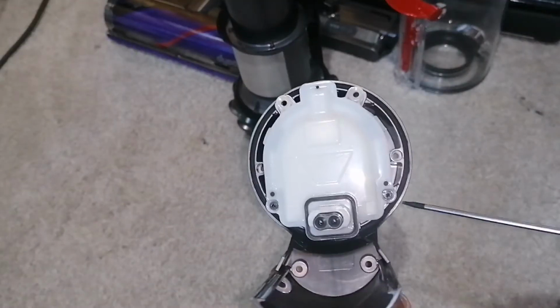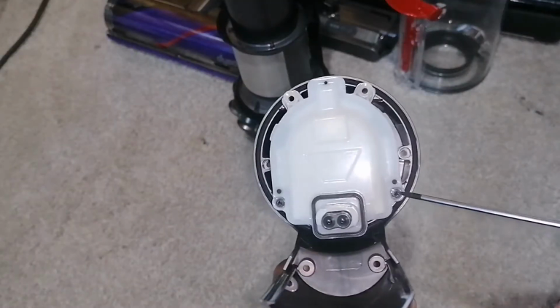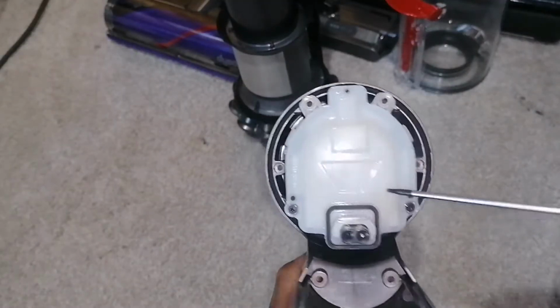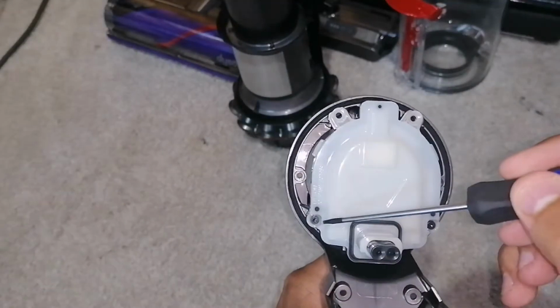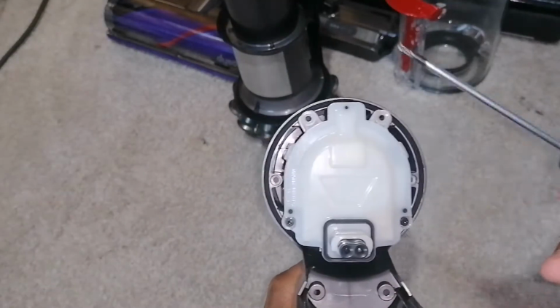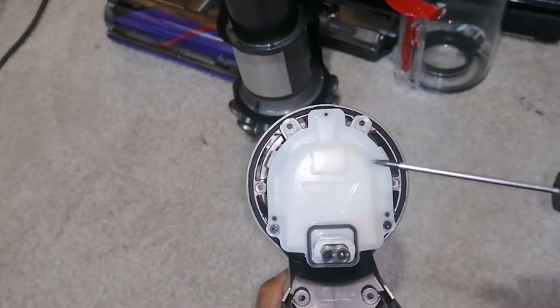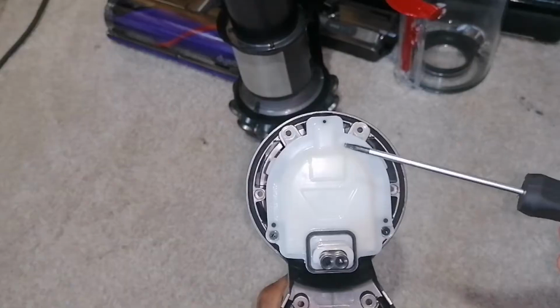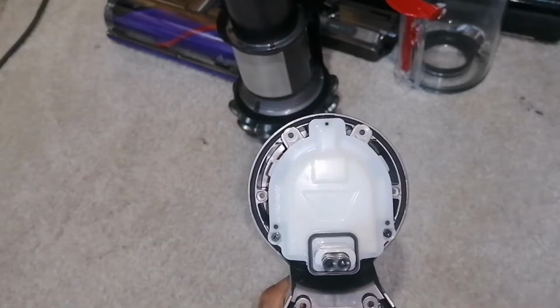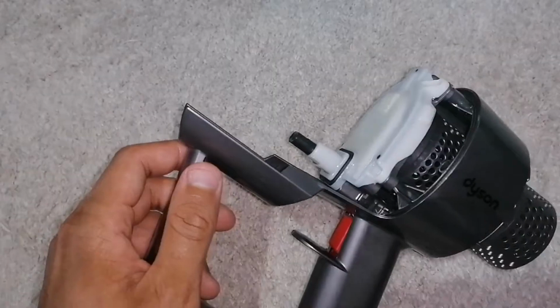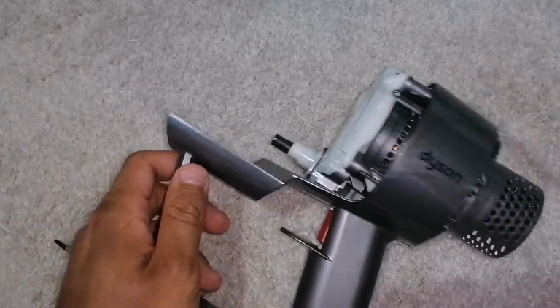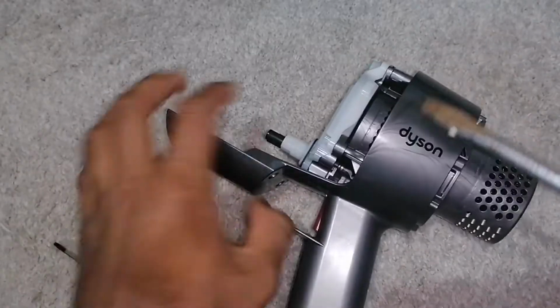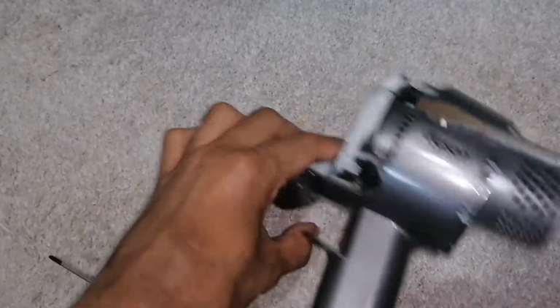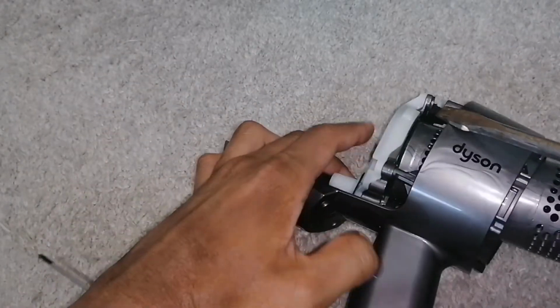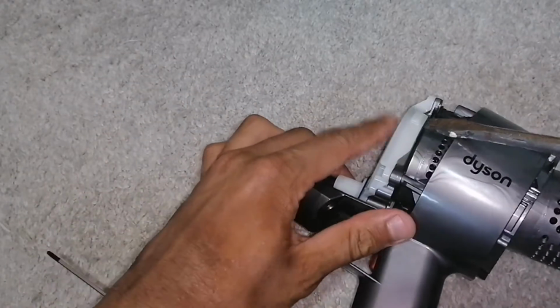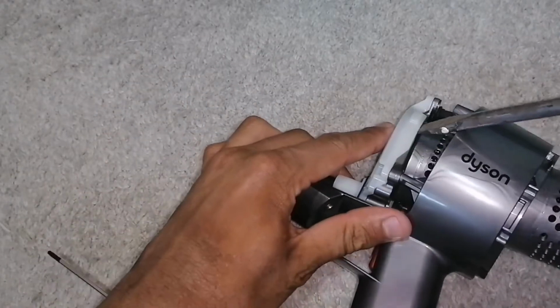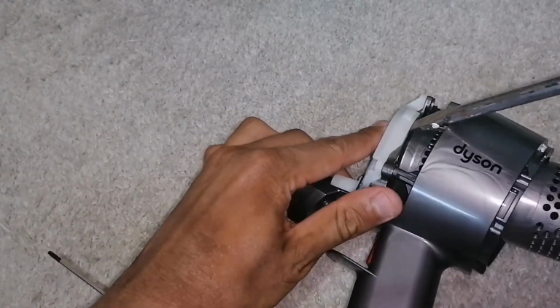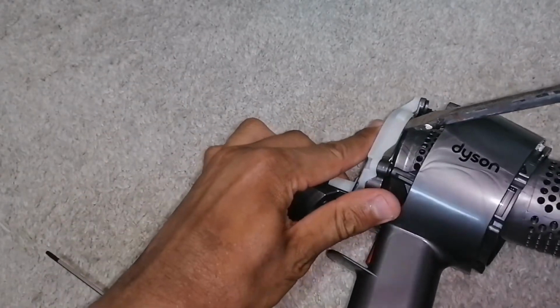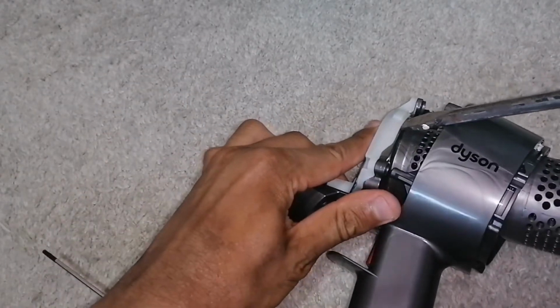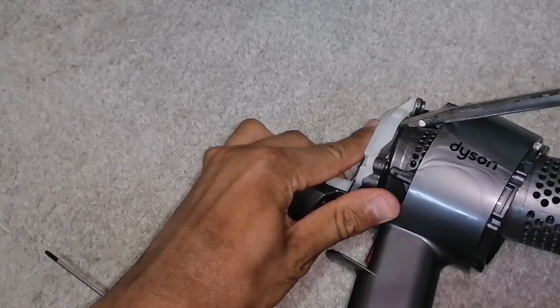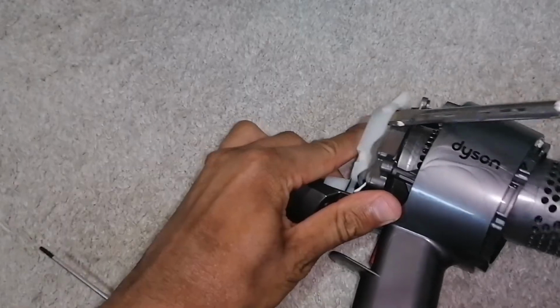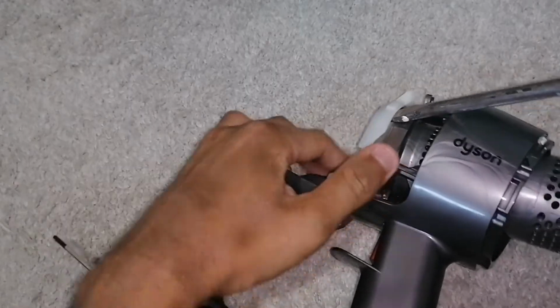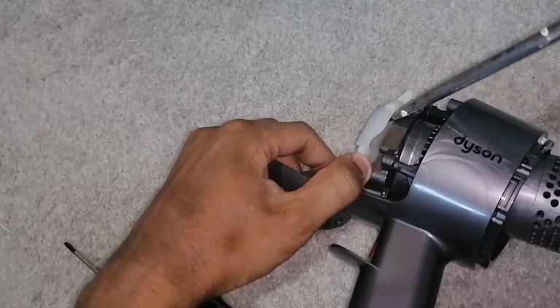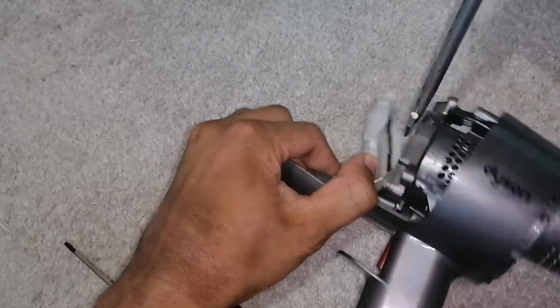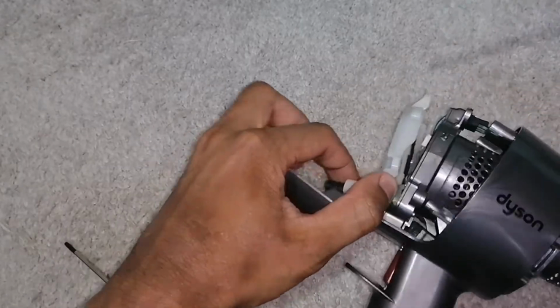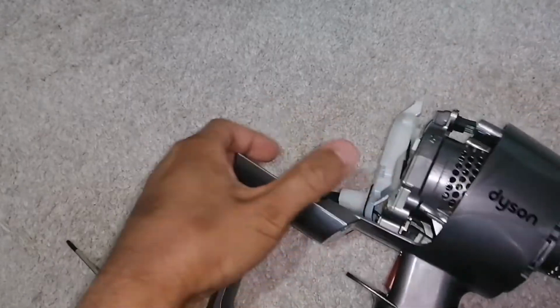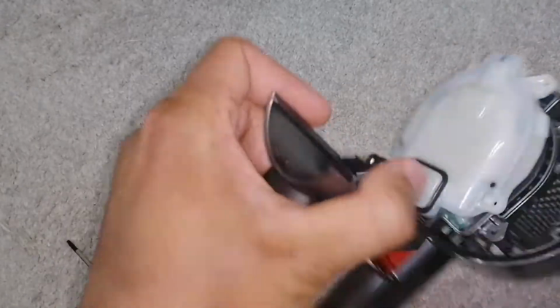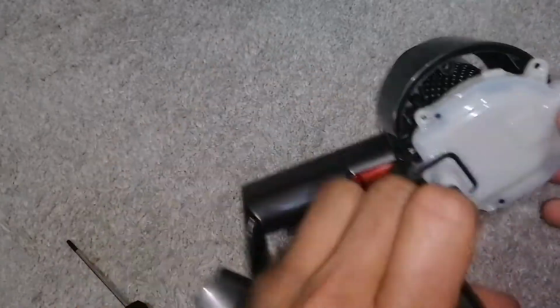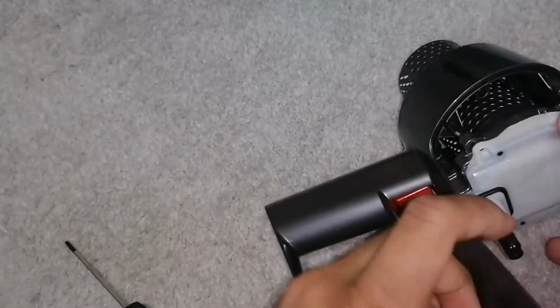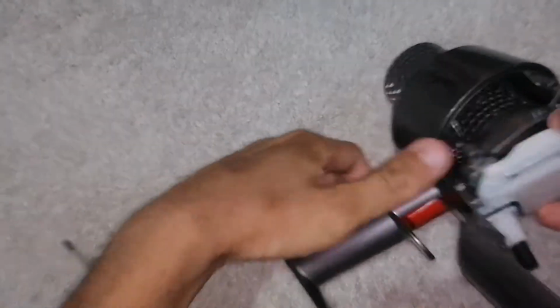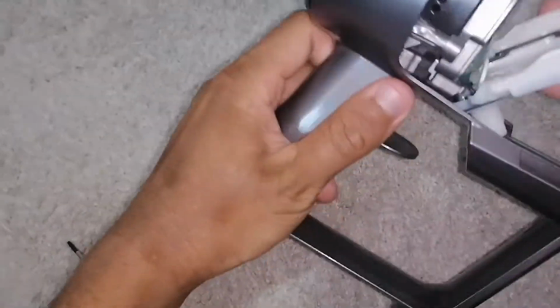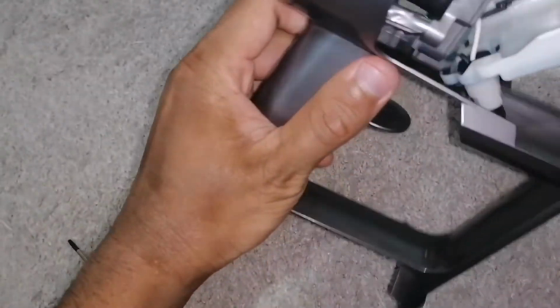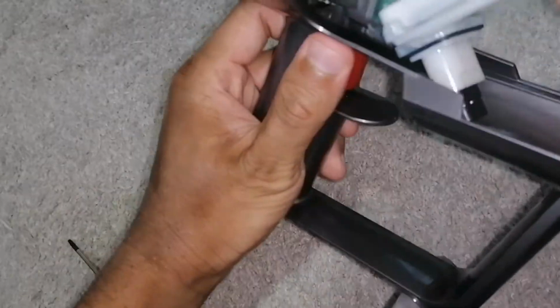Remove these two screws with the Torx T8 screwdriver. Now, with the flat screwdriver, you can pry off the white cover. There's a clip on this side. Mine came off all in one go.